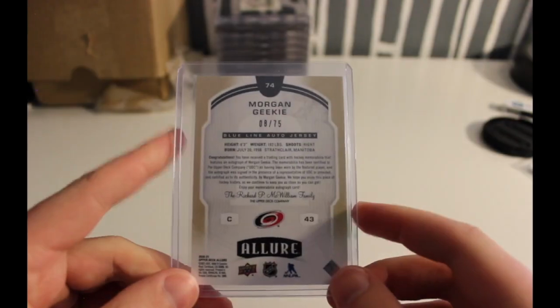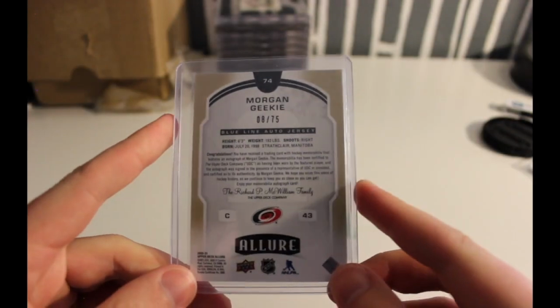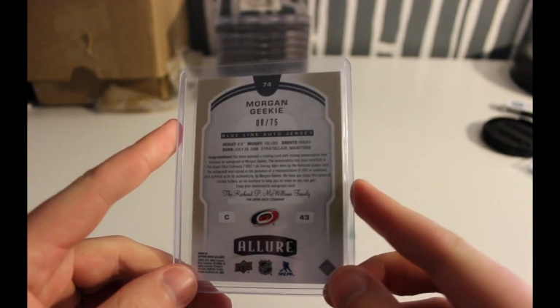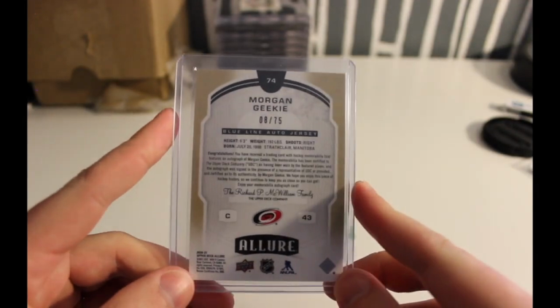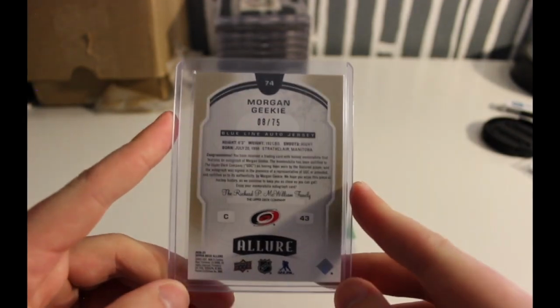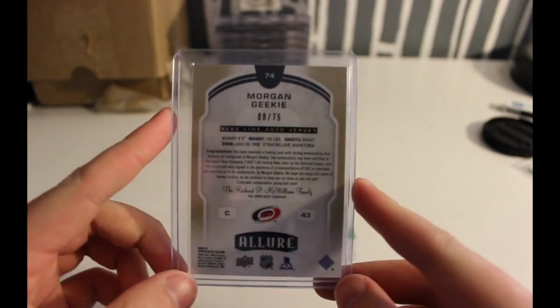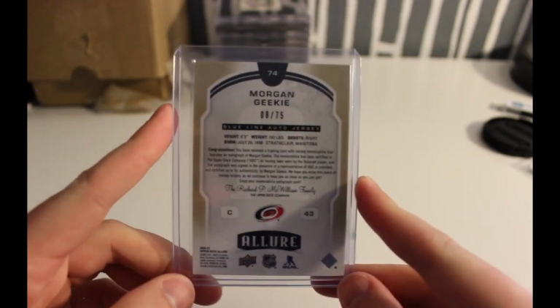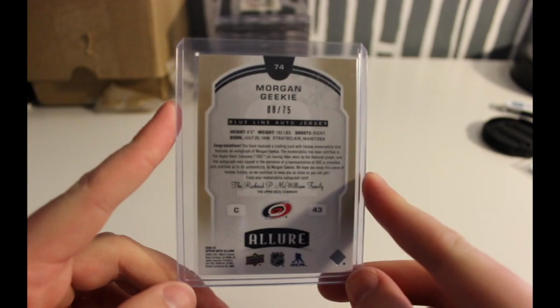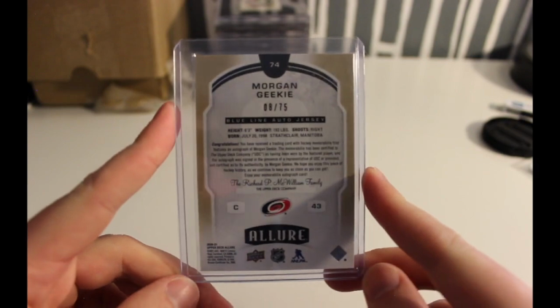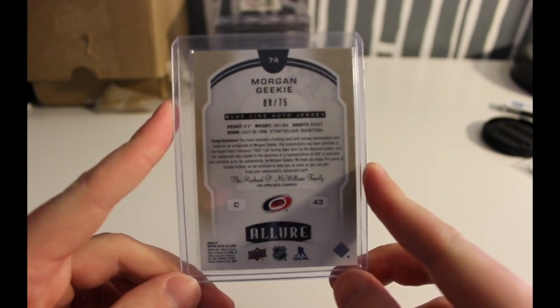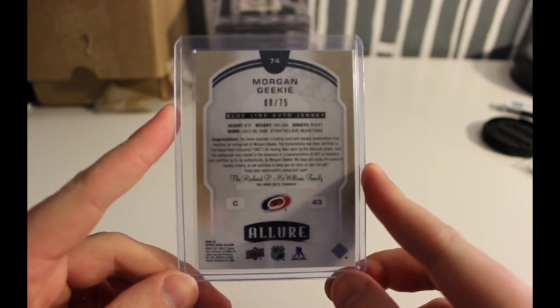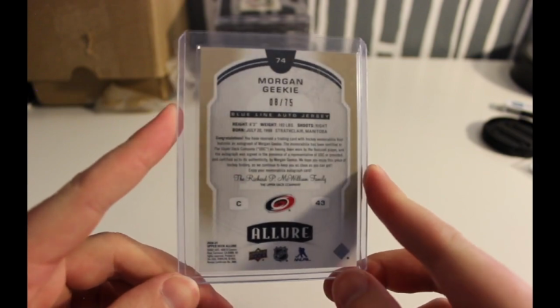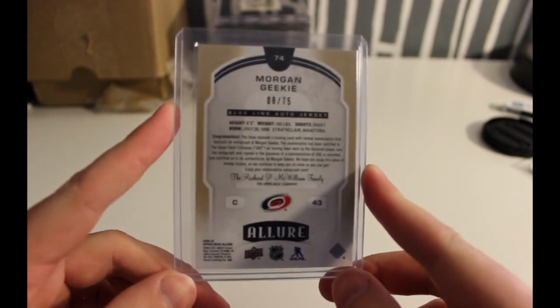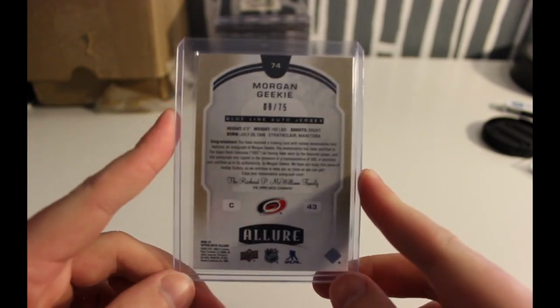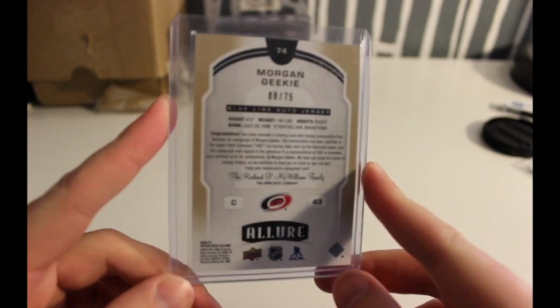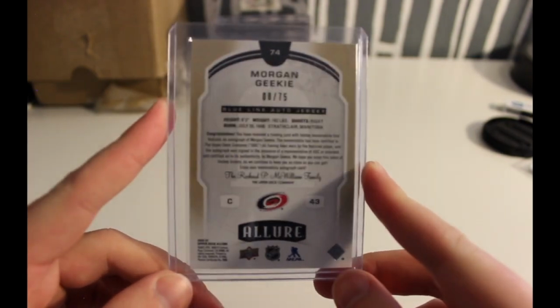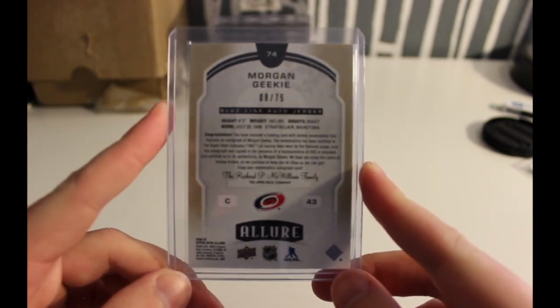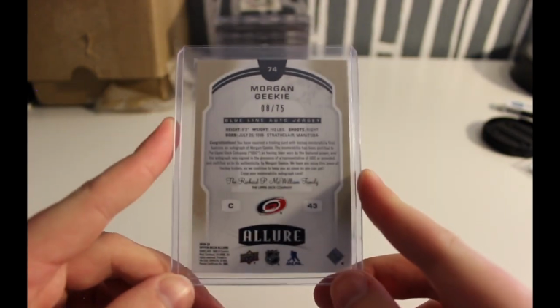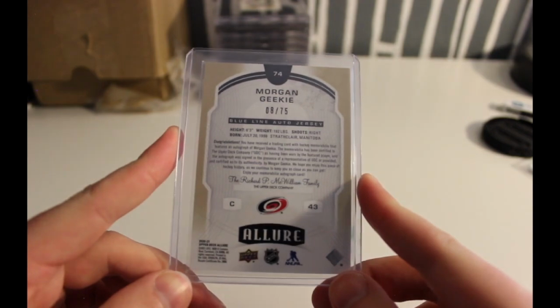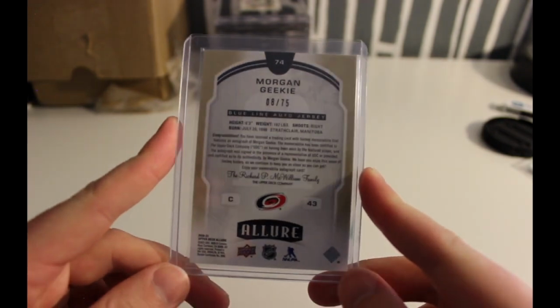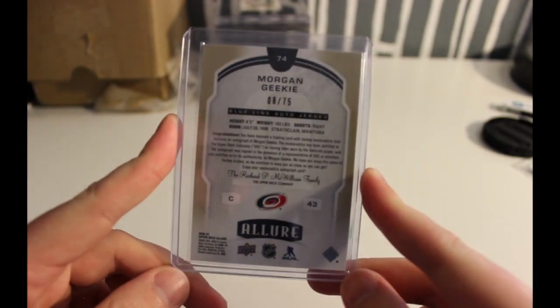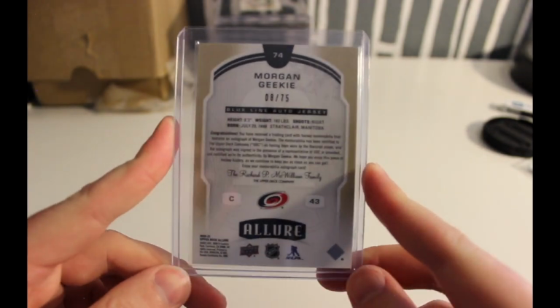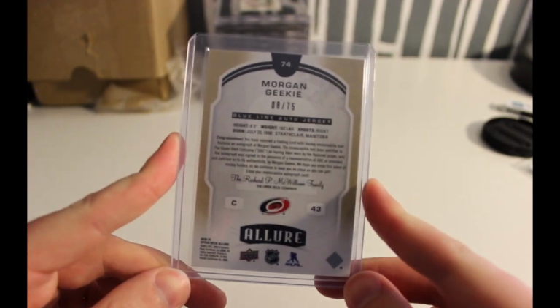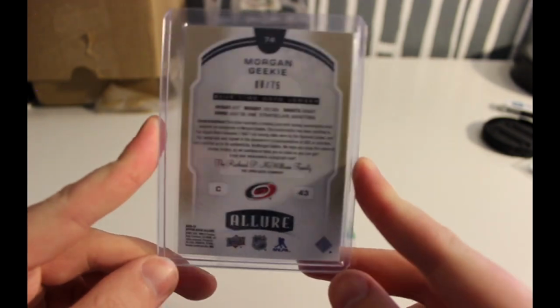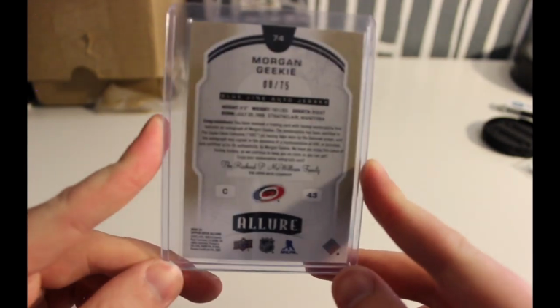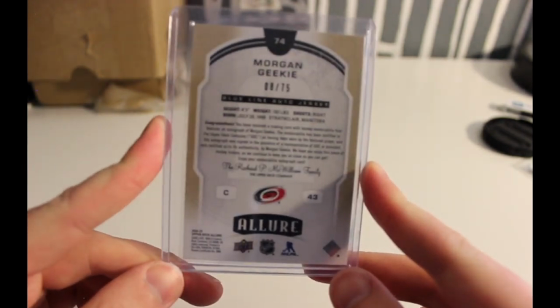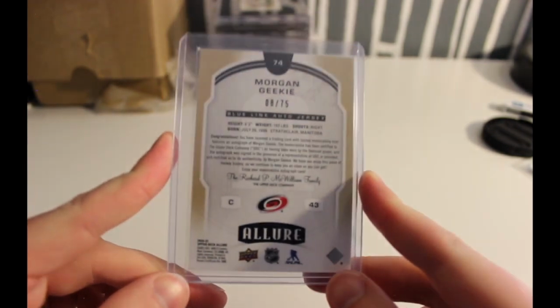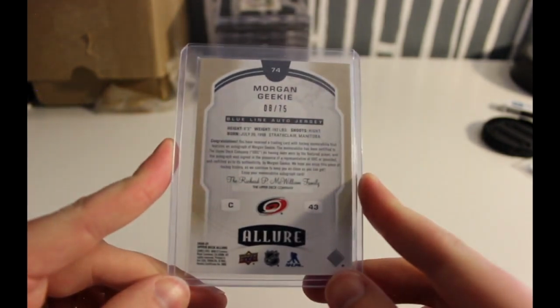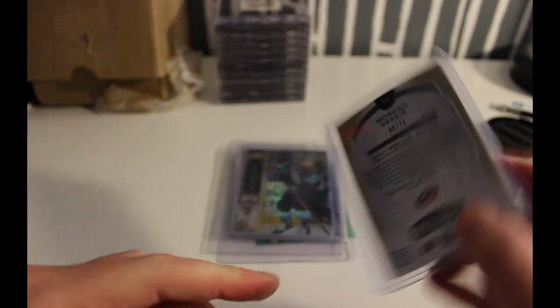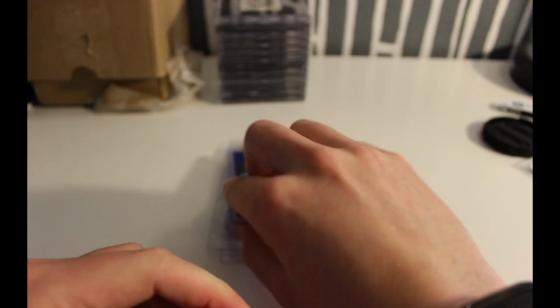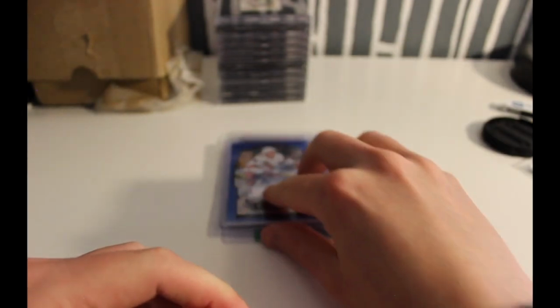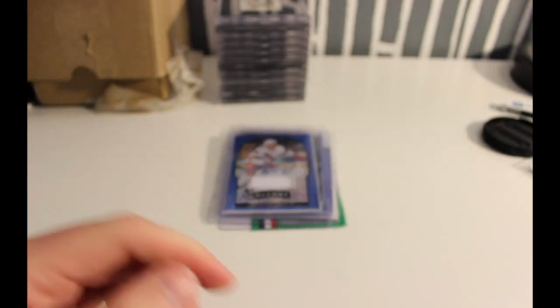Lastly, I had an autograph of Morgan Geekie, but this one came up for a pretty reasonable price with that patch on it, so I'll be able to upgrade there. I'm actually only missing, I believe, three players that have played at least one minute so far this season for the Kraken that have rookie patch autographs out there, so getting really close to putting that set together.